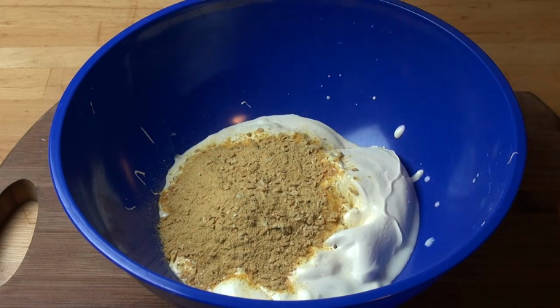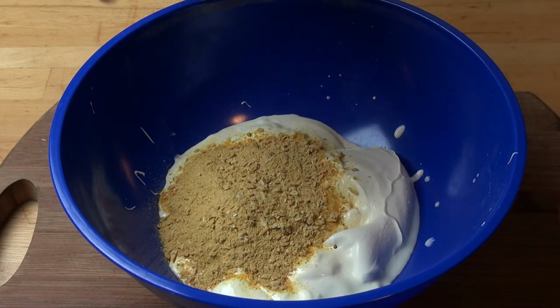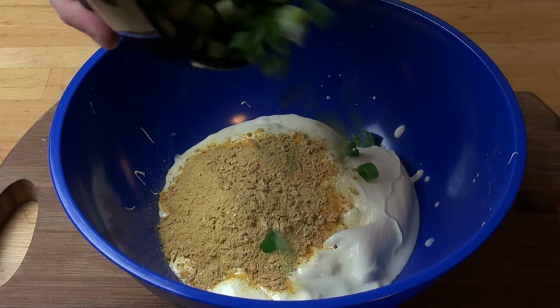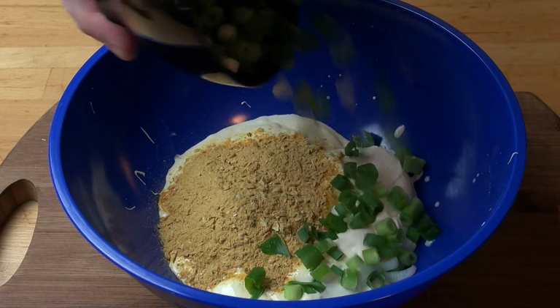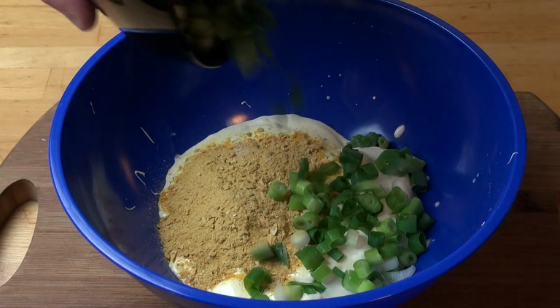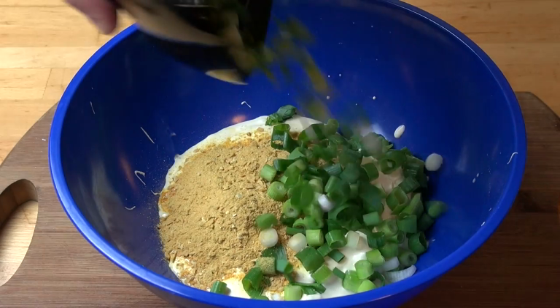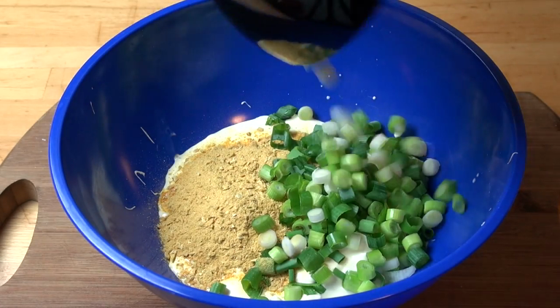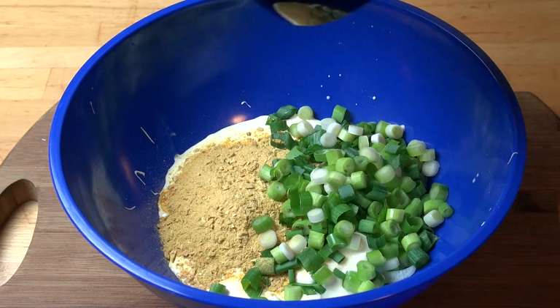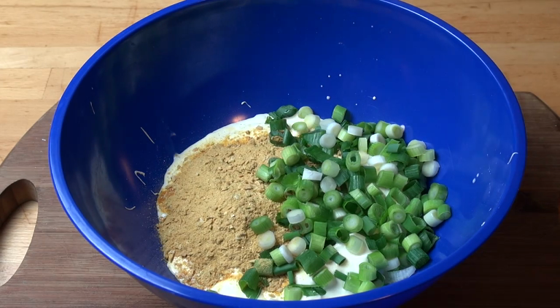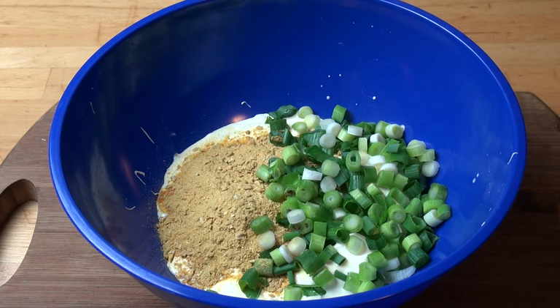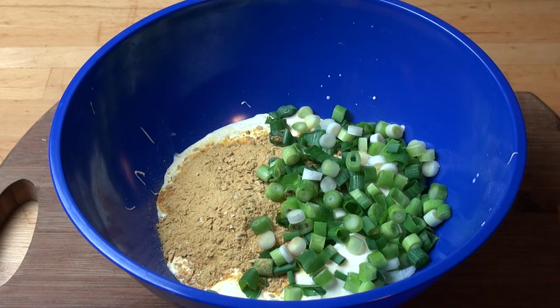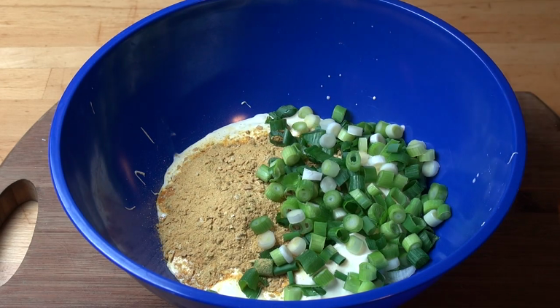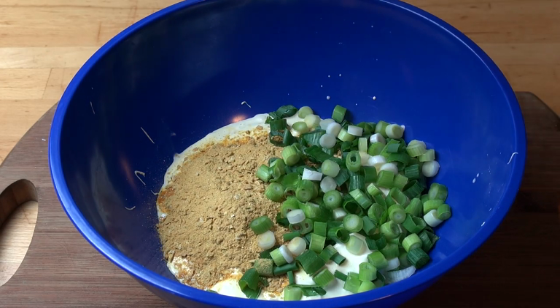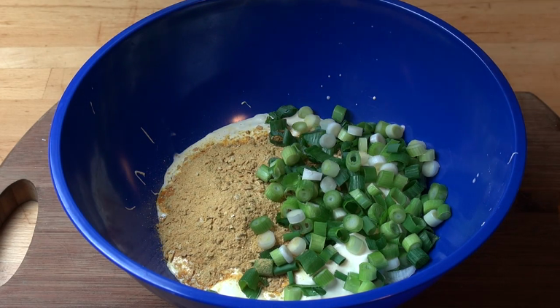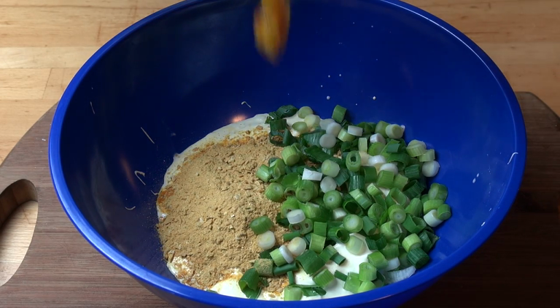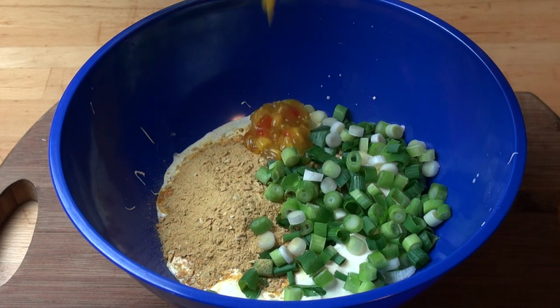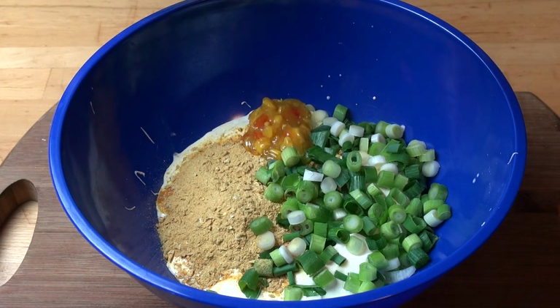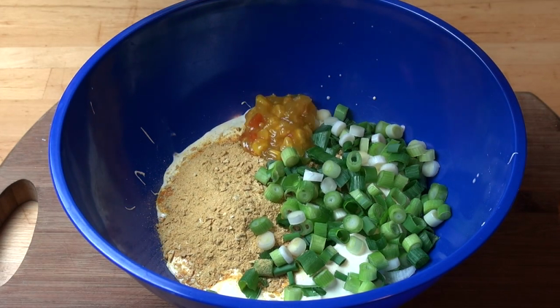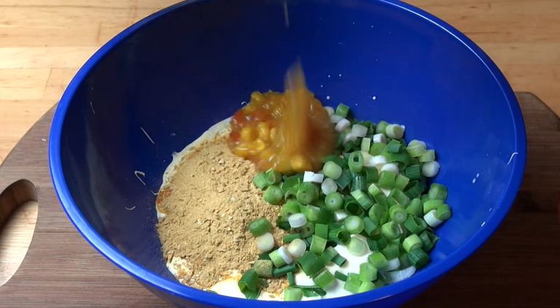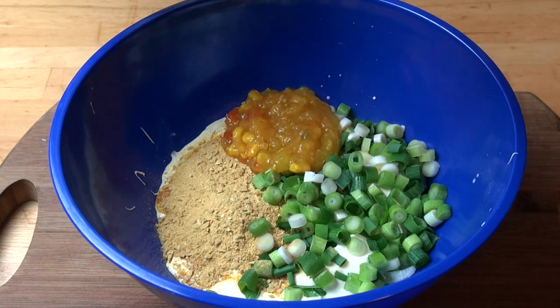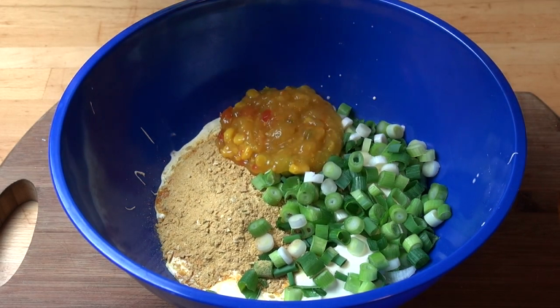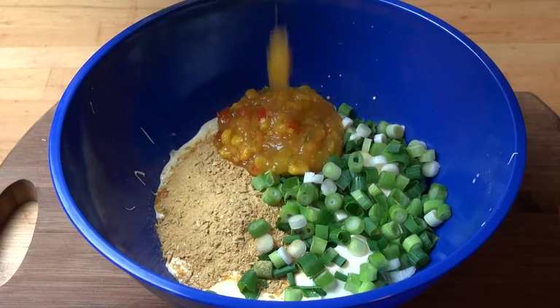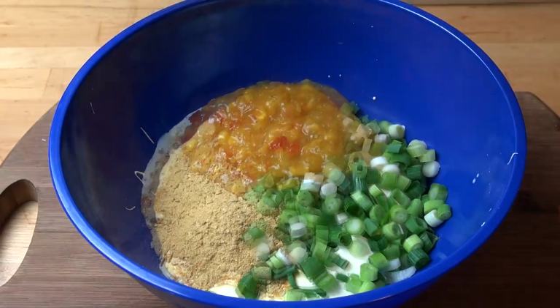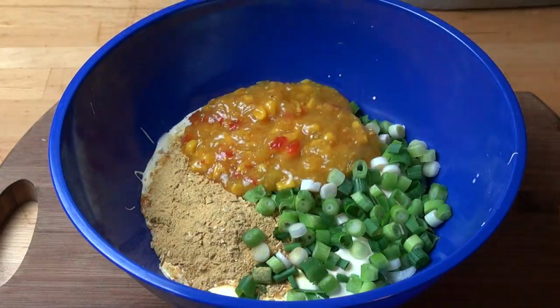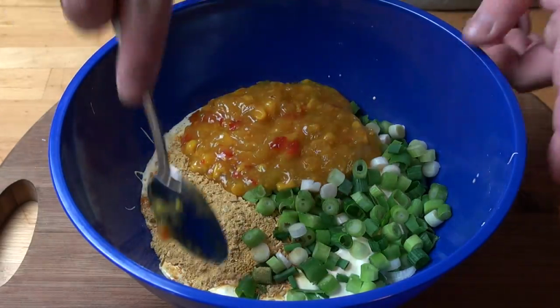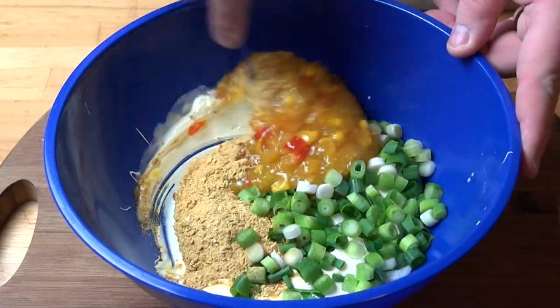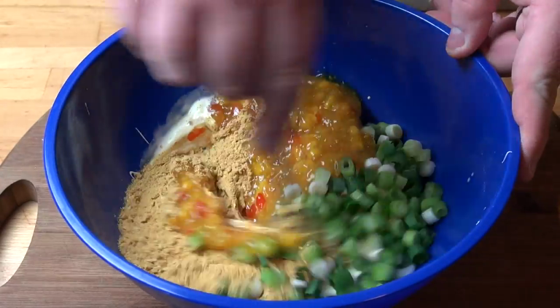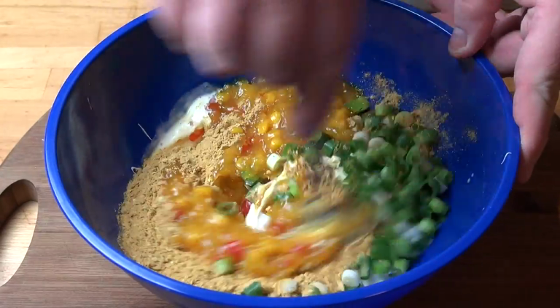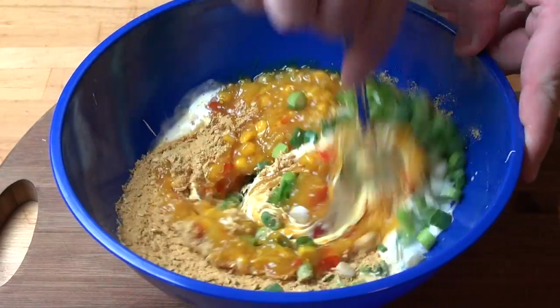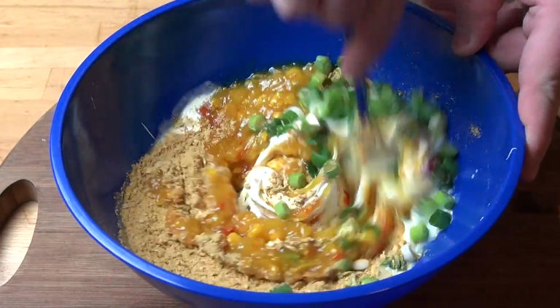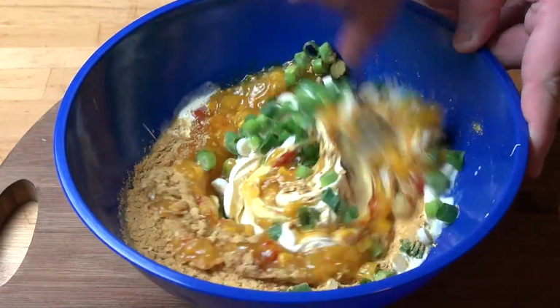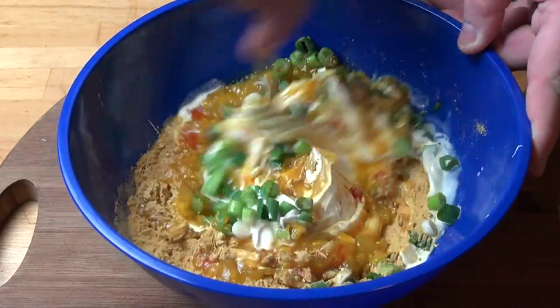Three spring onions, just chopped up, and one small jar — about 250 grams of corn relish. And just using a spoon, we're going to mix that all together until combined.